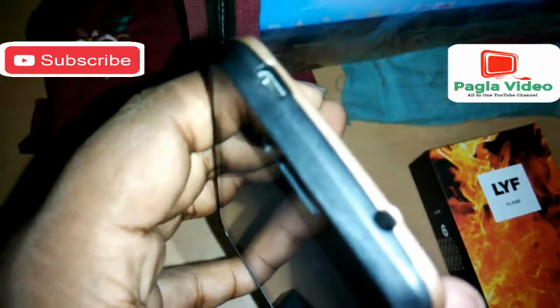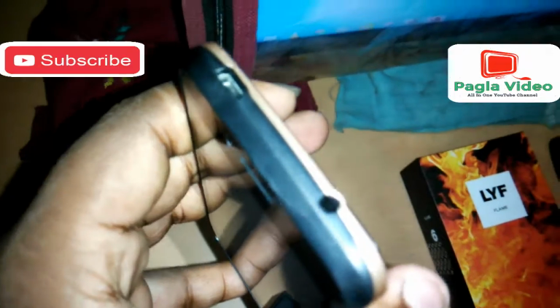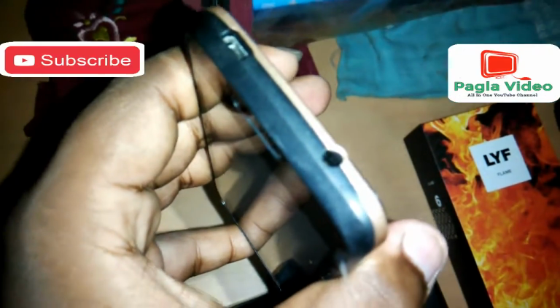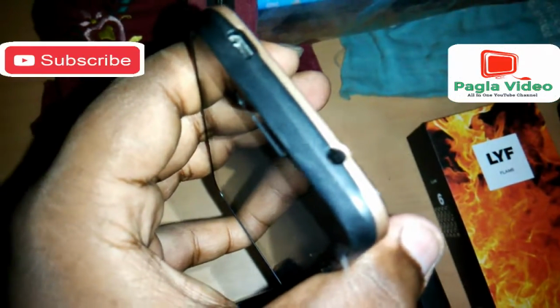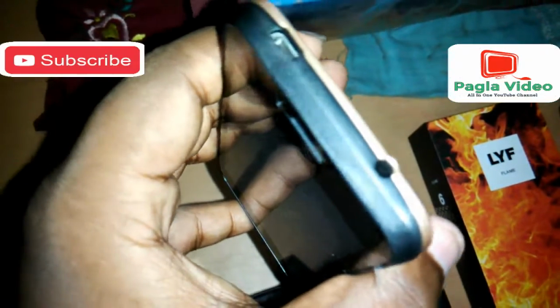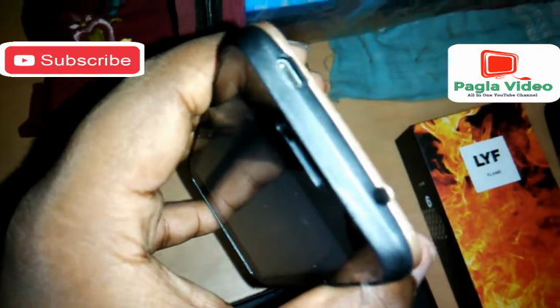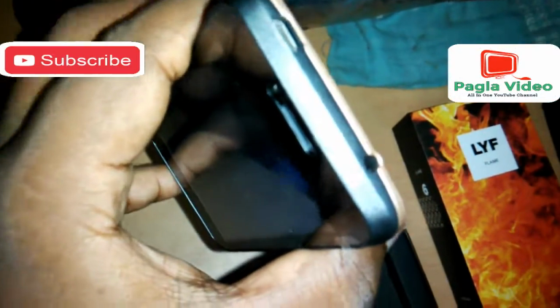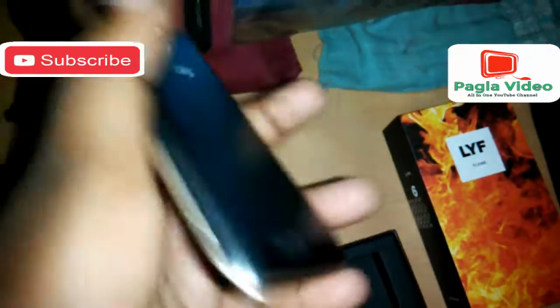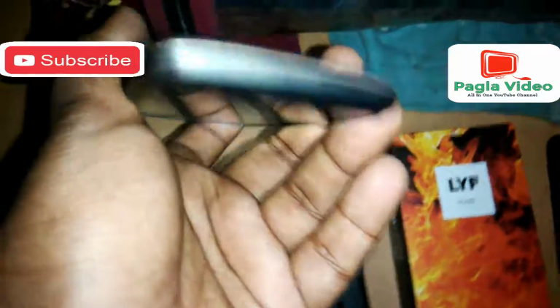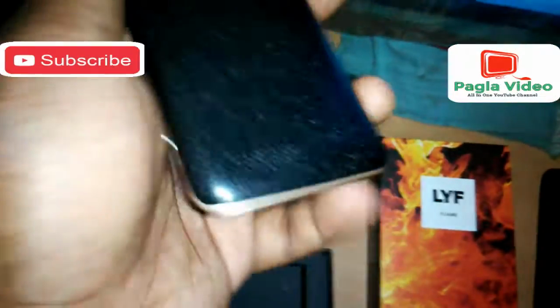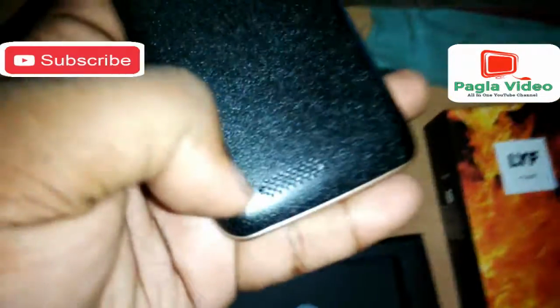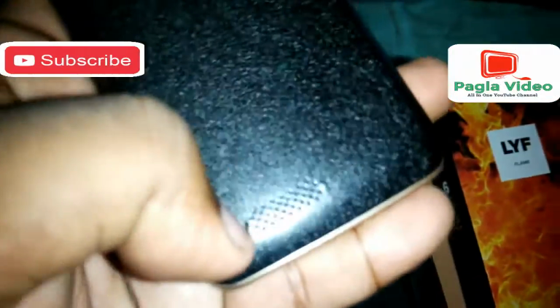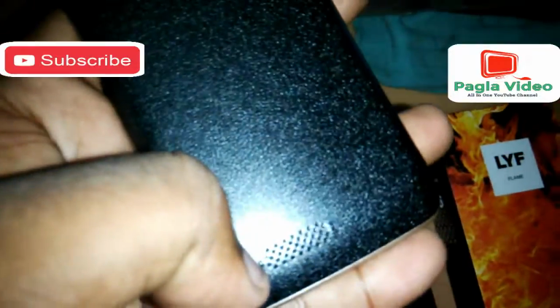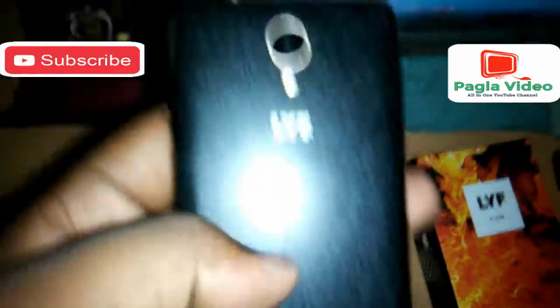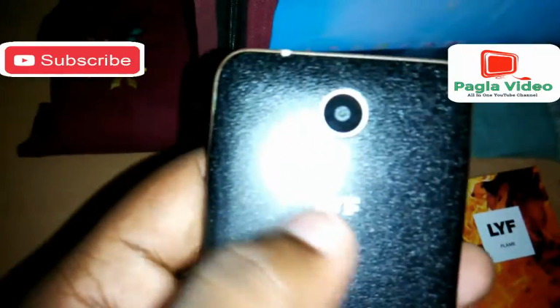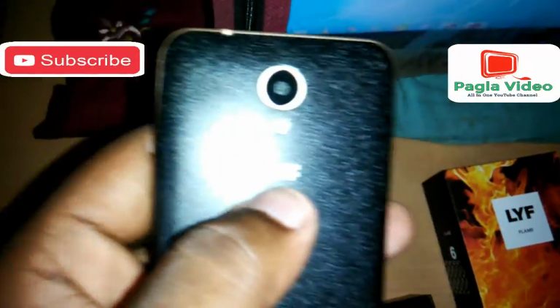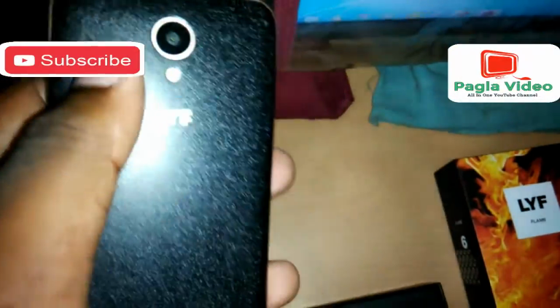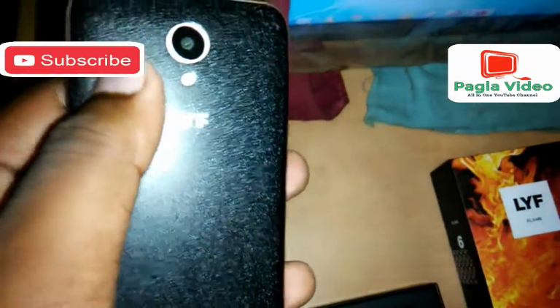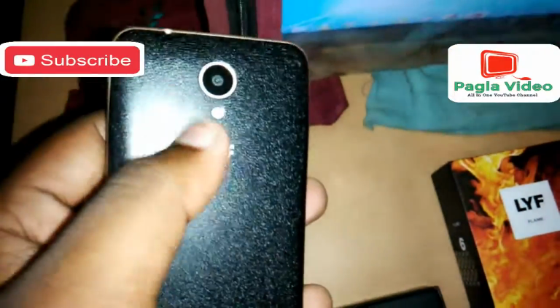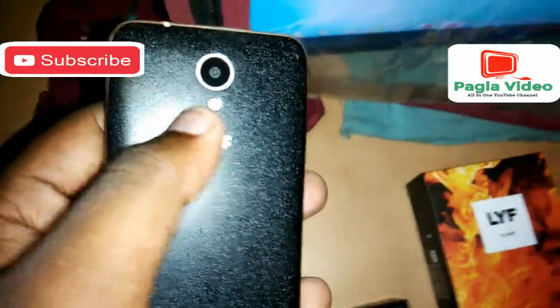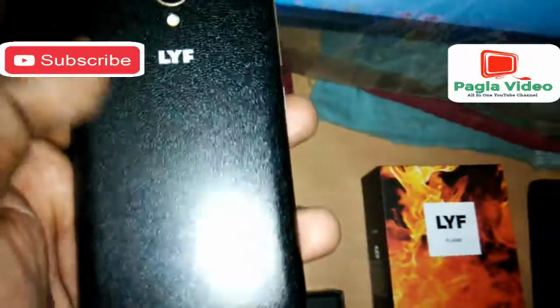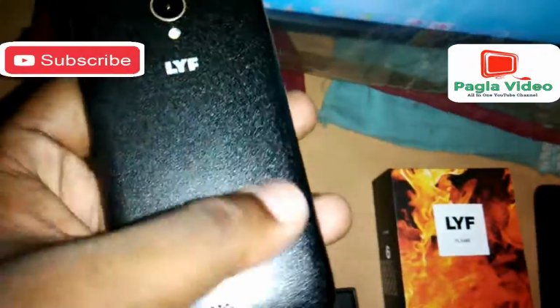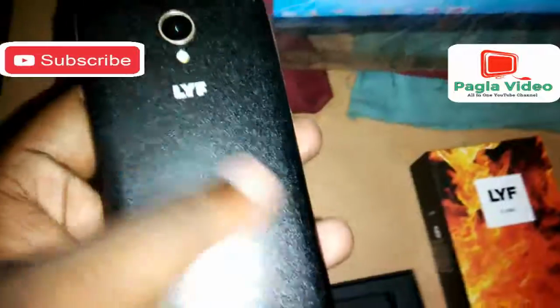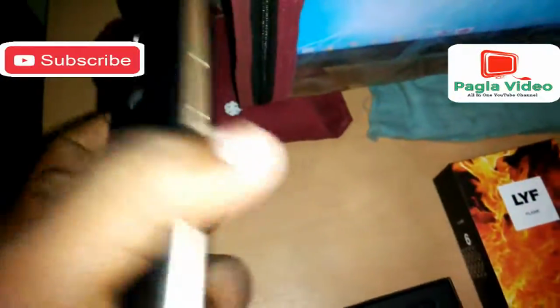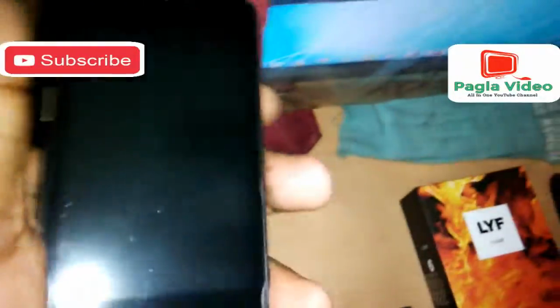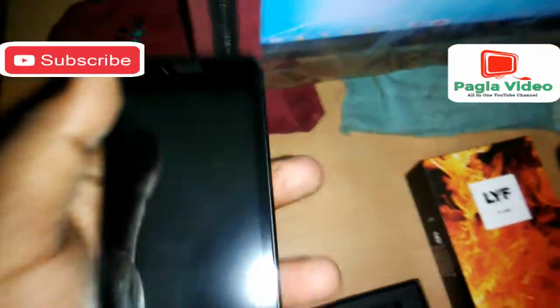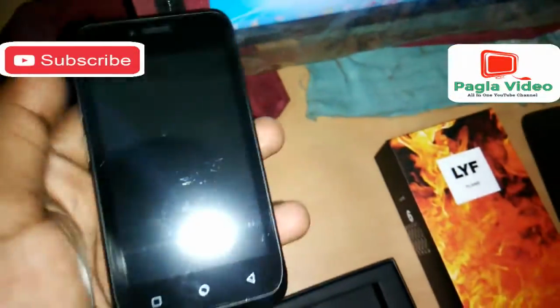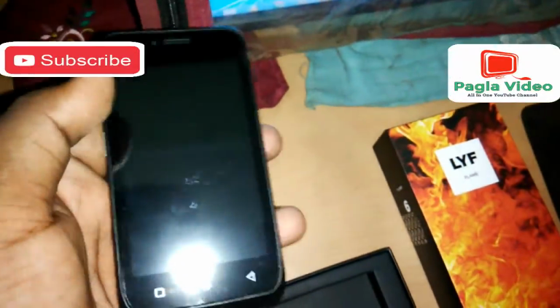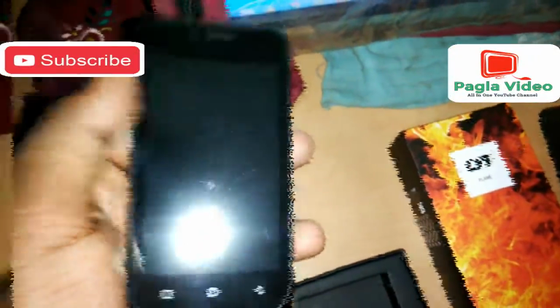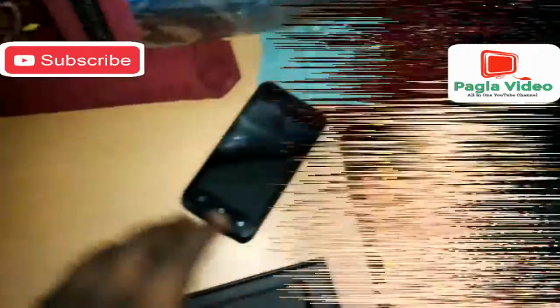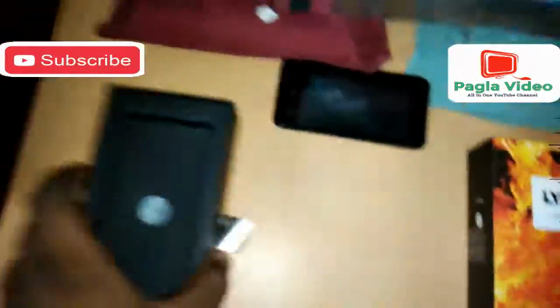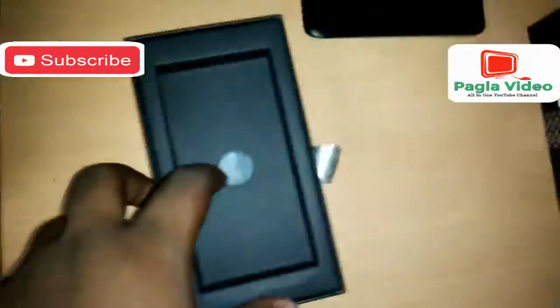On the top you can find the 3.5mm audio jack with micro USB port for charging. Here you can find the speaker and the Lyf branding, along with the rear camera with flash and a leather-finish back. I've already put my Jio SIM card and battery inside.